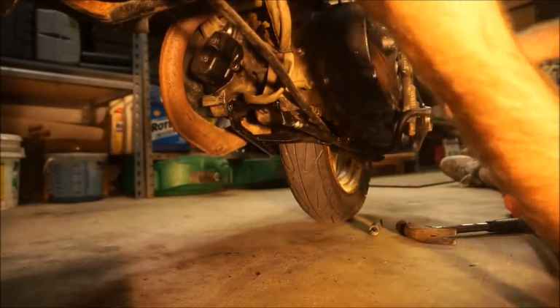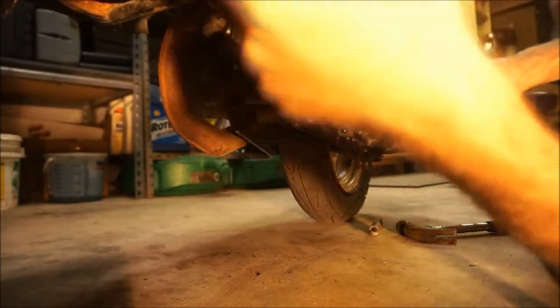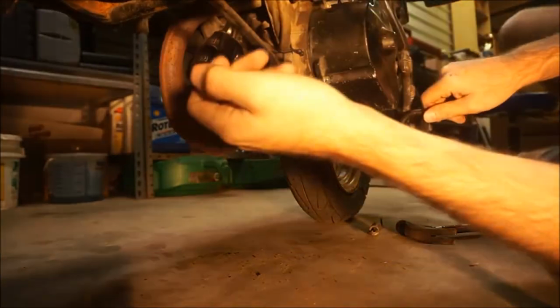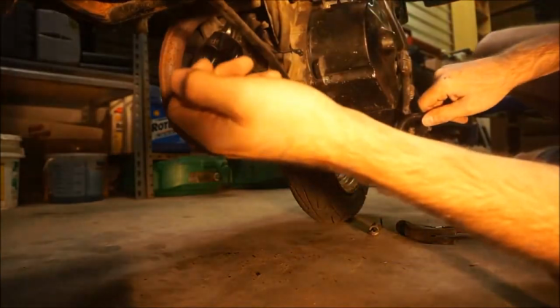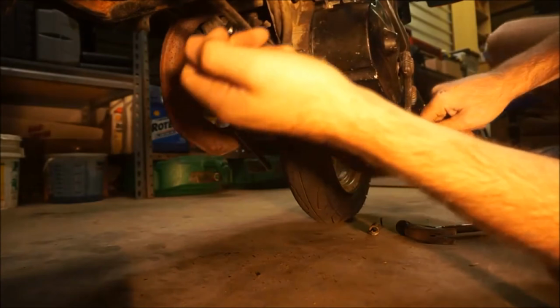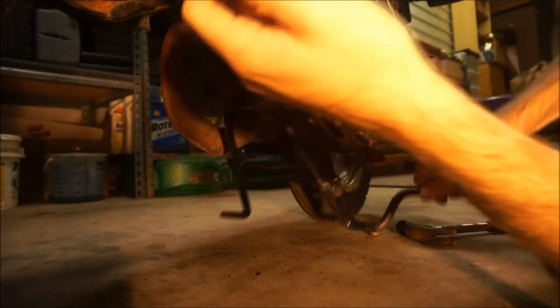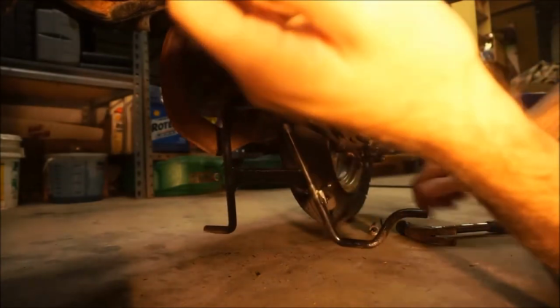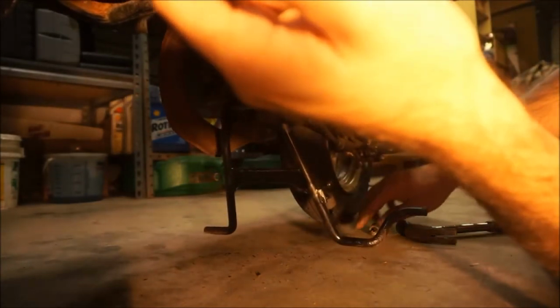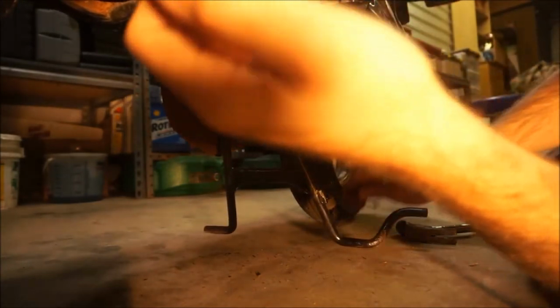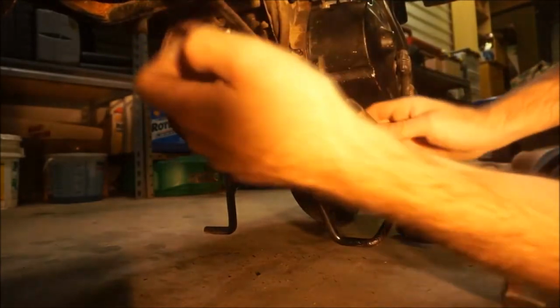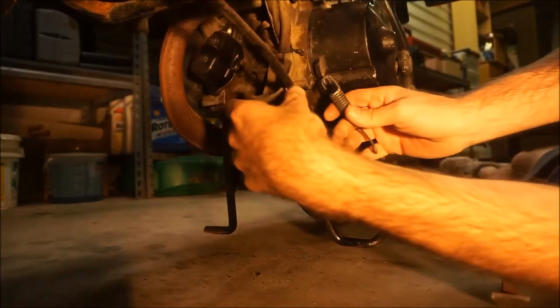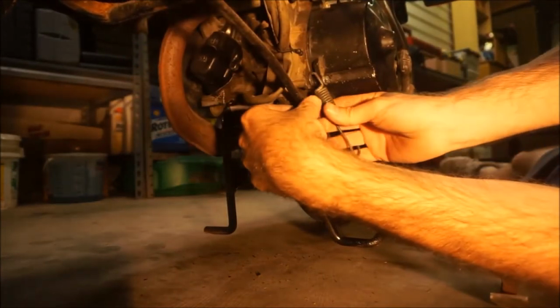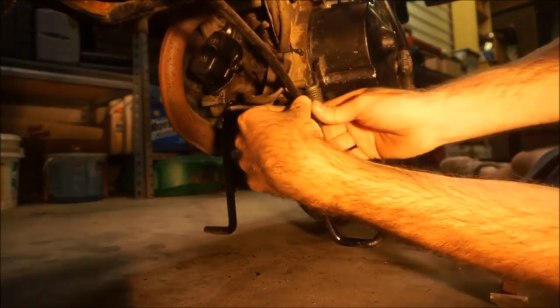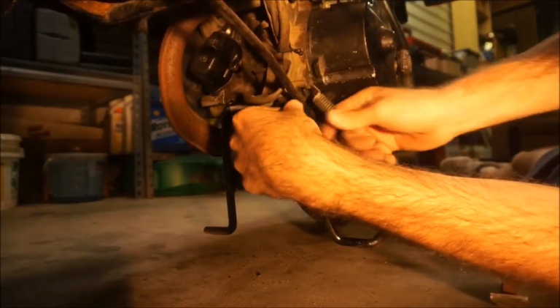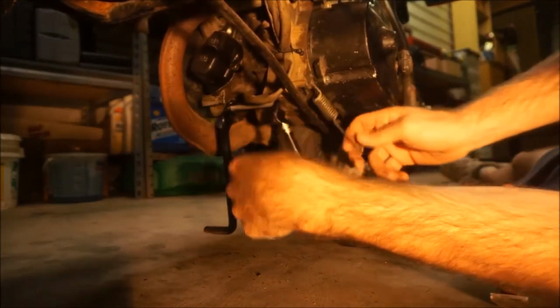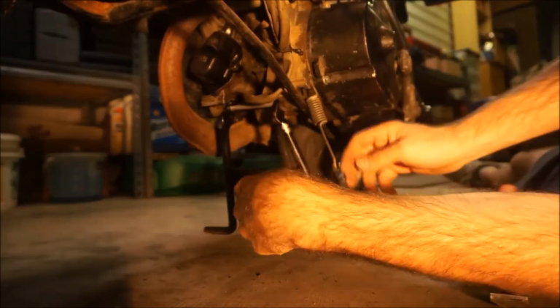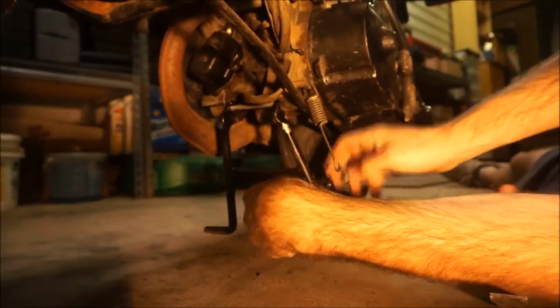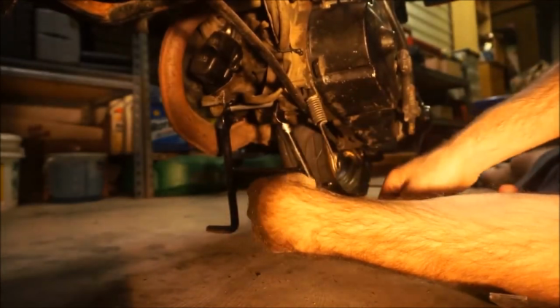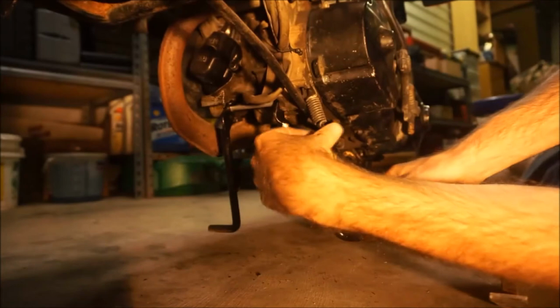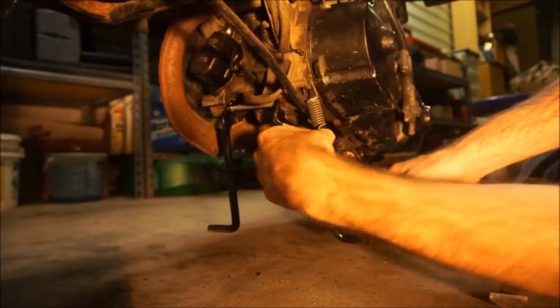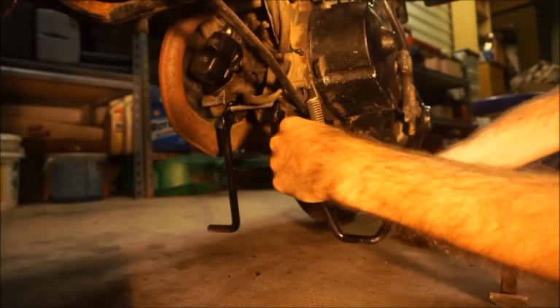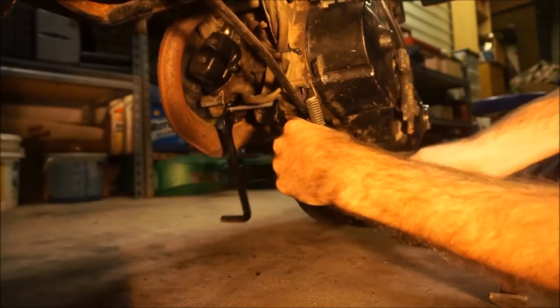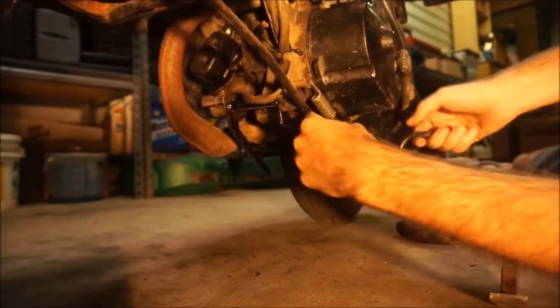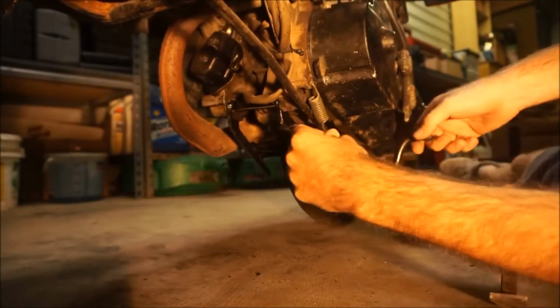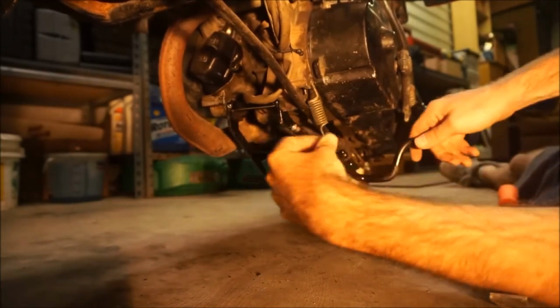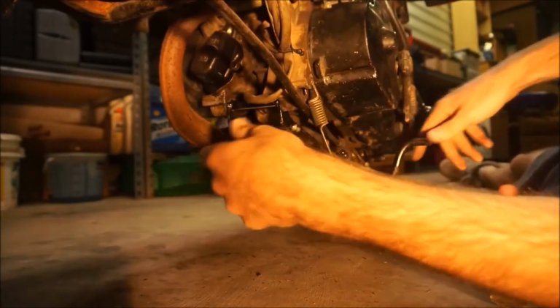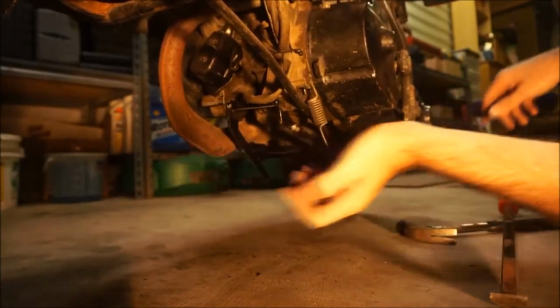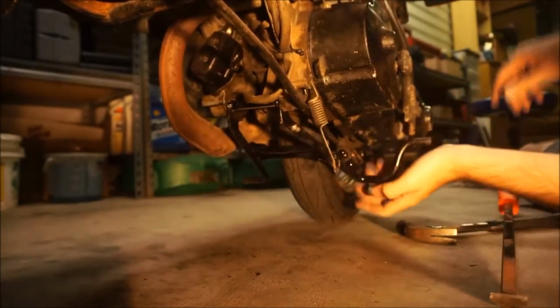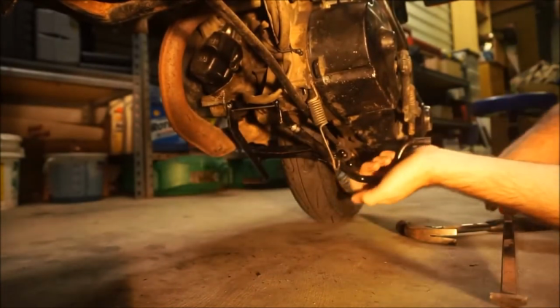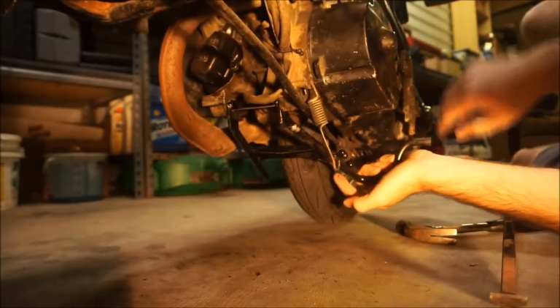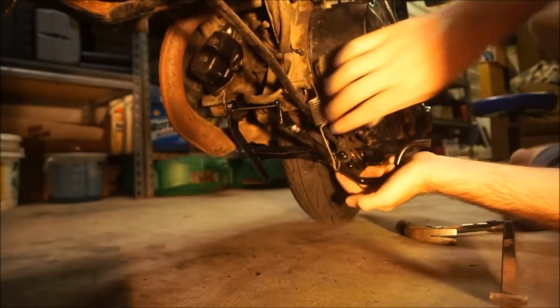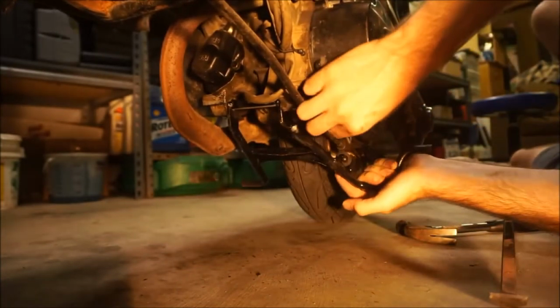You have to really mean it if you want to put that kickstand down now. Reattach the spring — which is really a moot point given how tight this thing is.